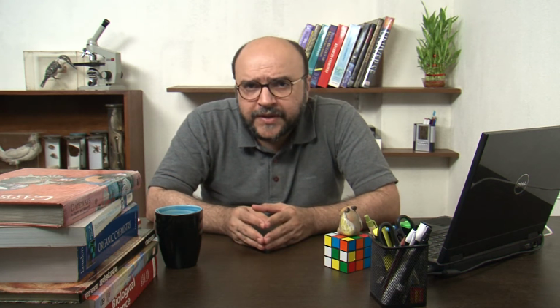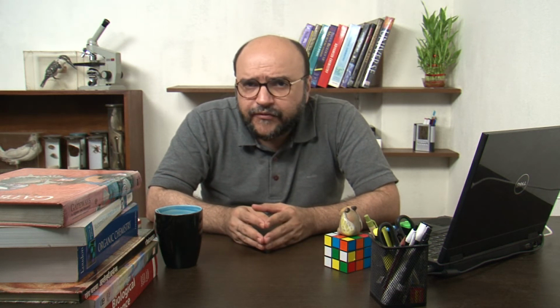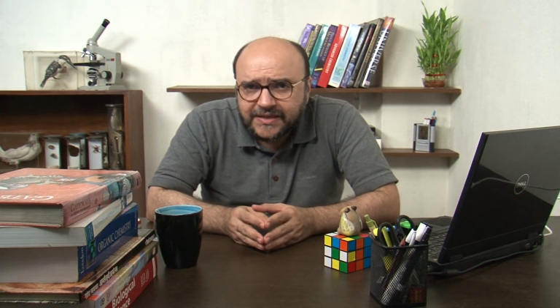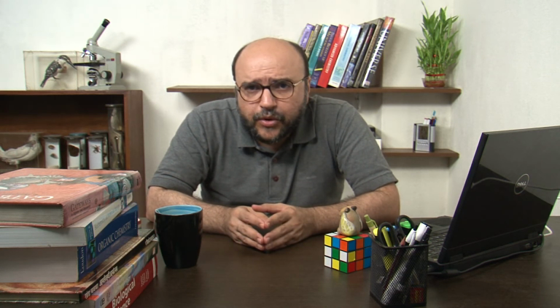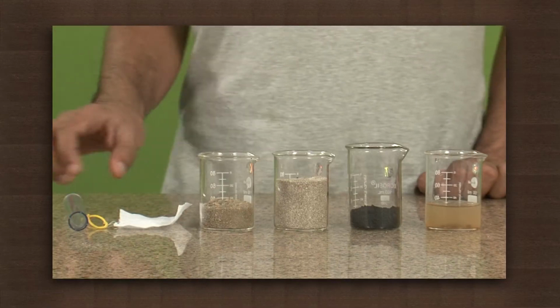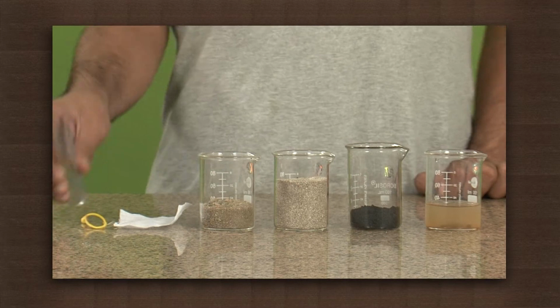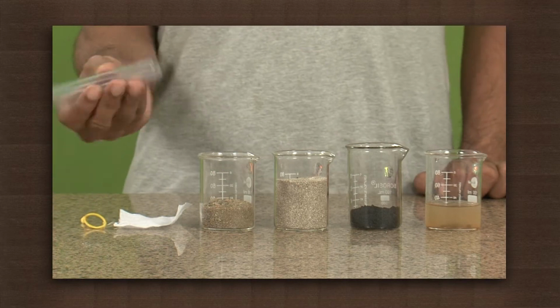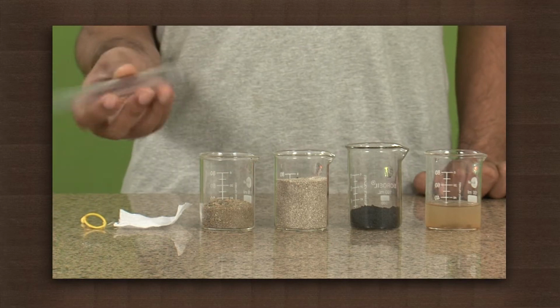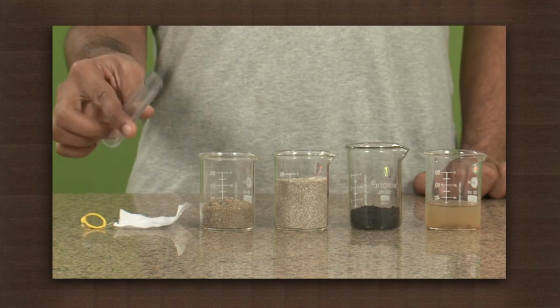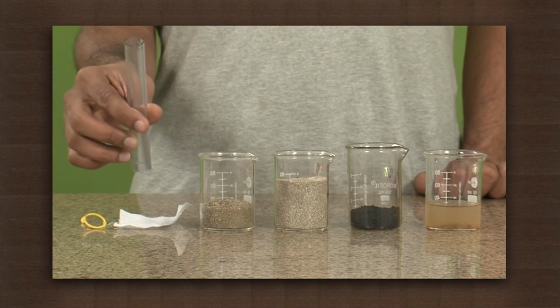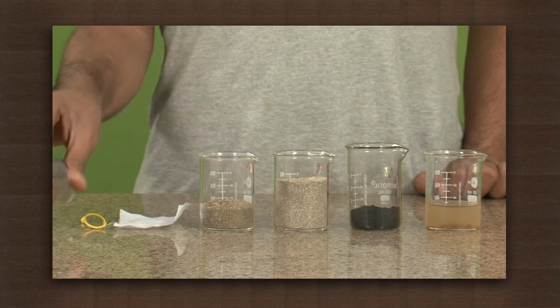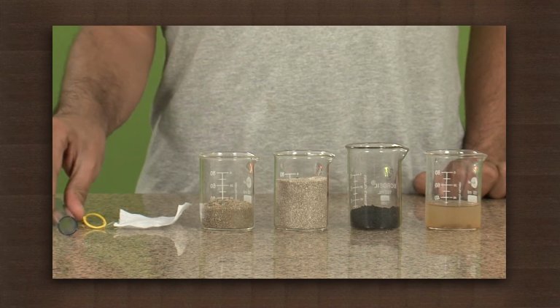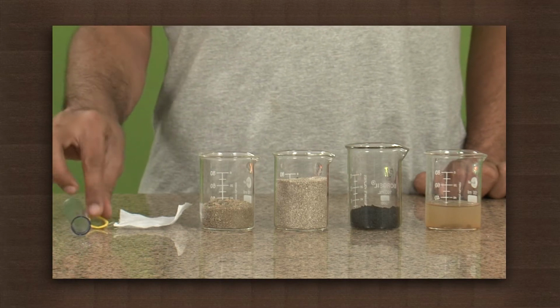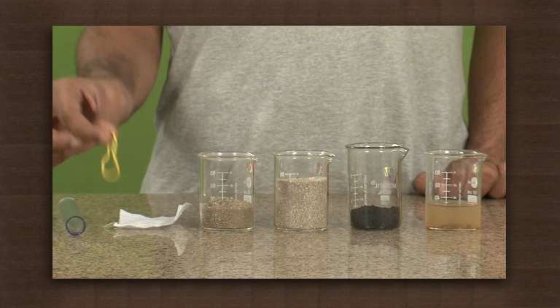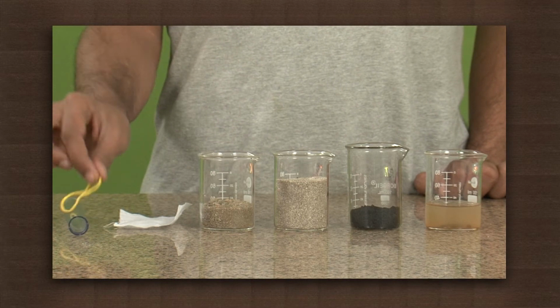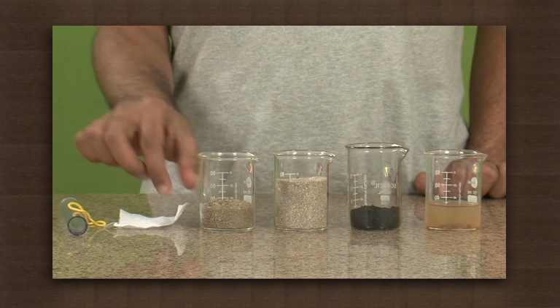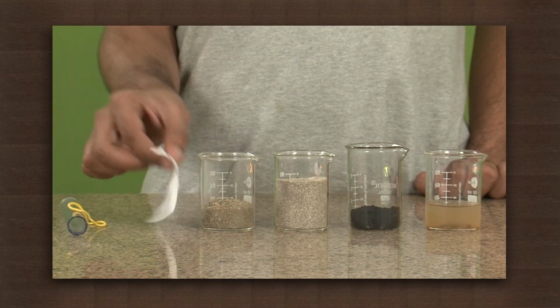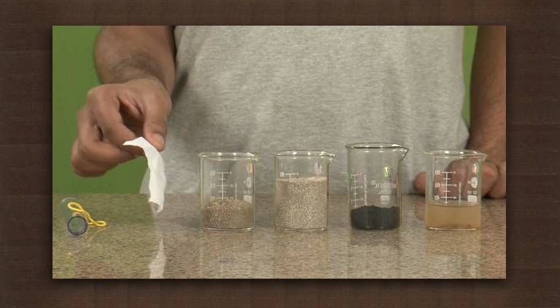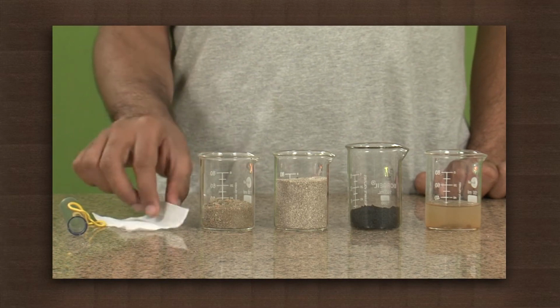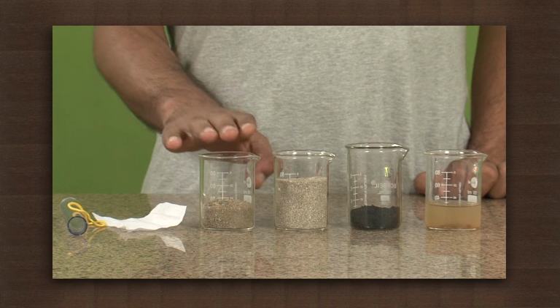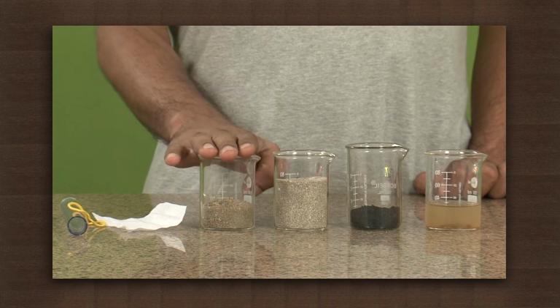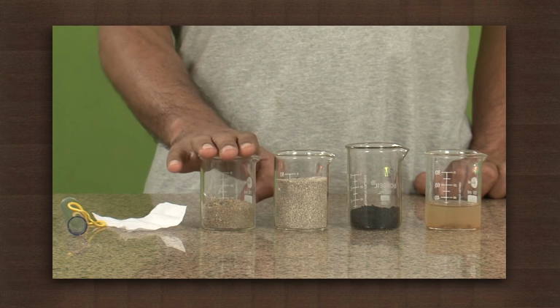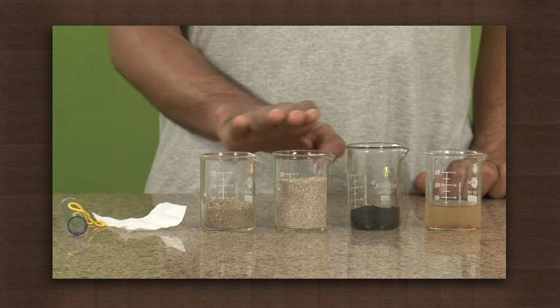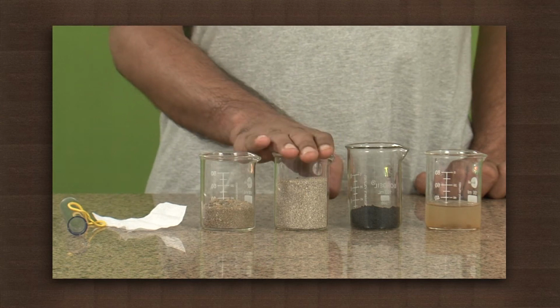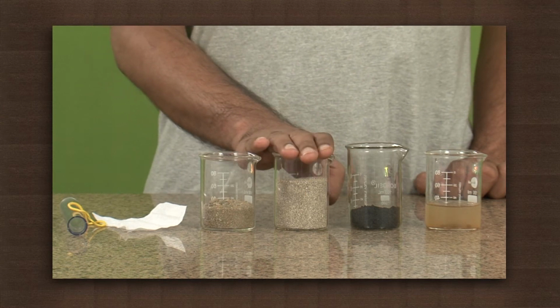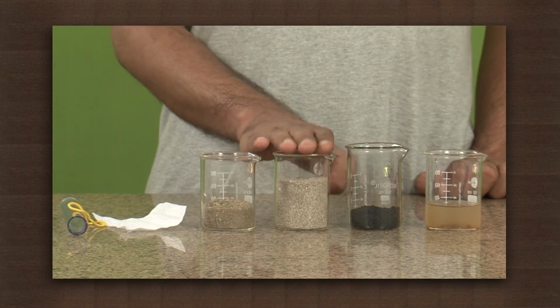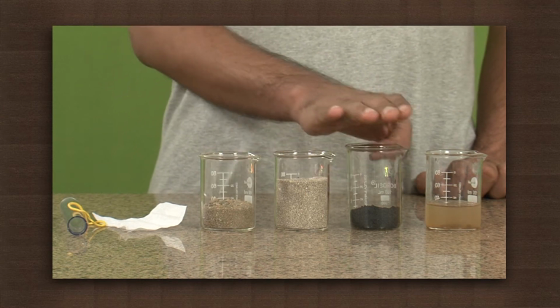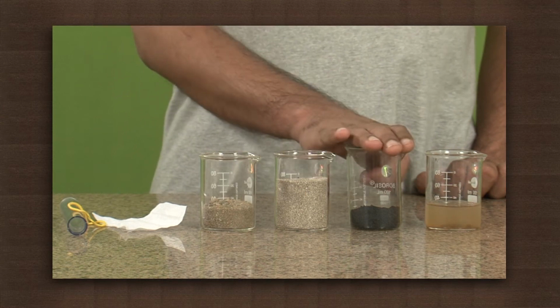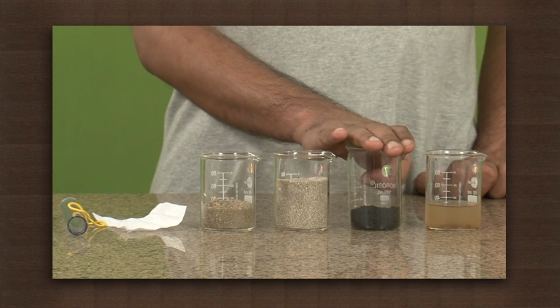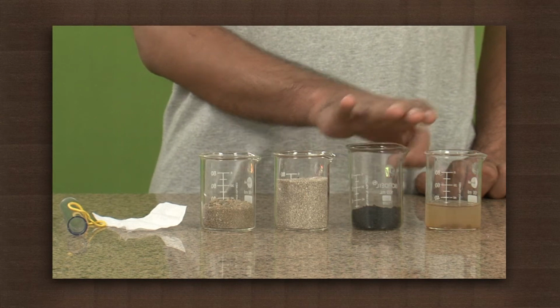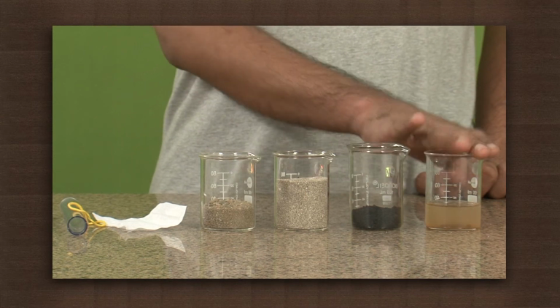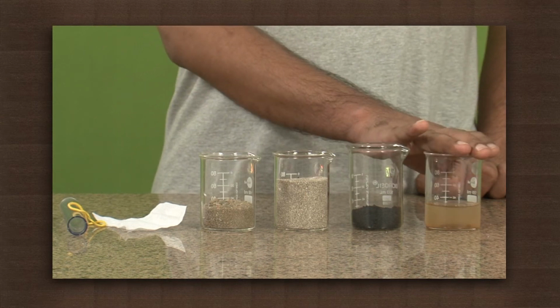For our simple water filter we need a hollow glass and a thick rubber band, a piece of cotton cloth, coarse sand, fine sand, powdered coal, and muddy water.